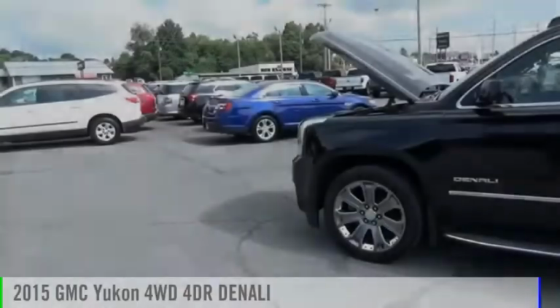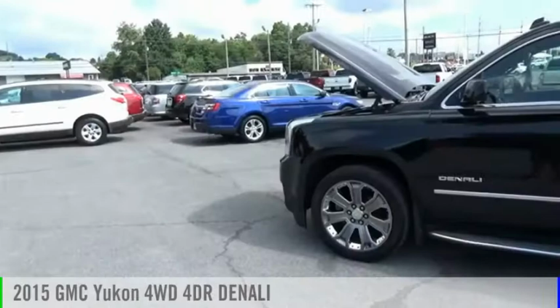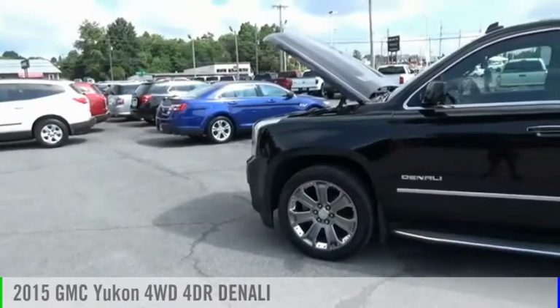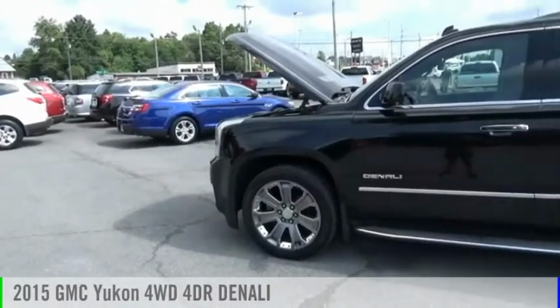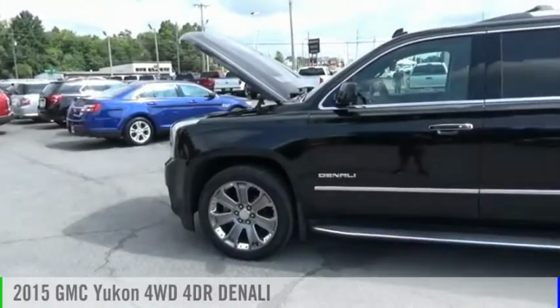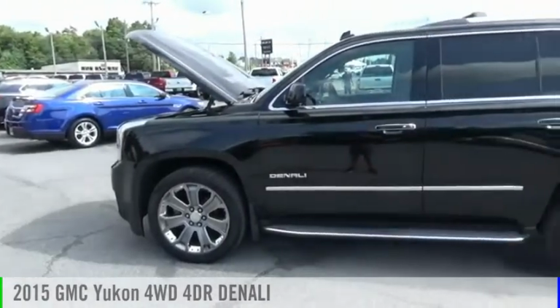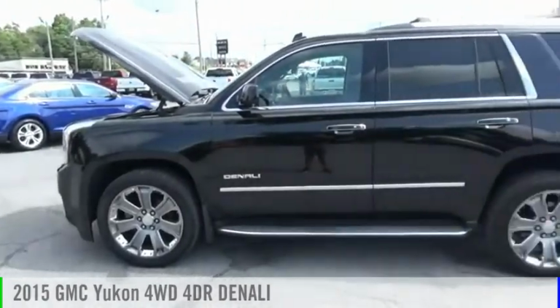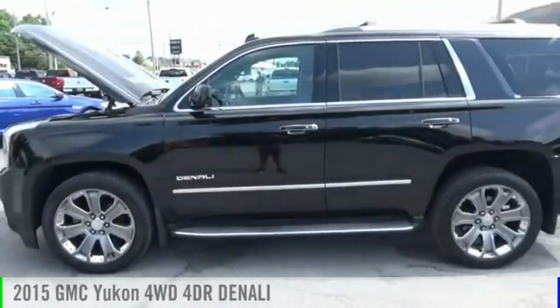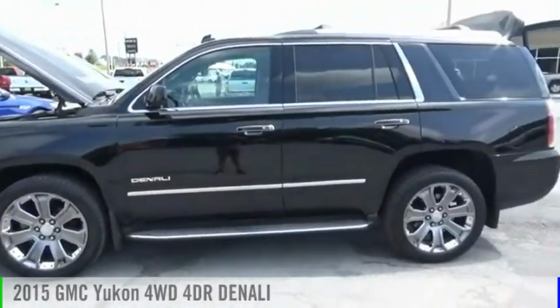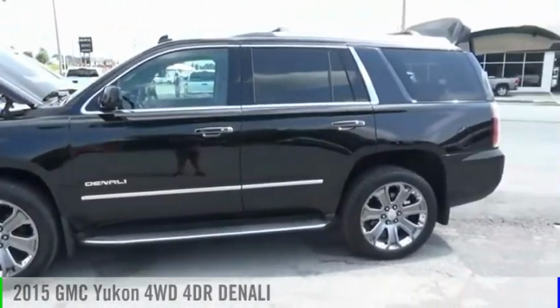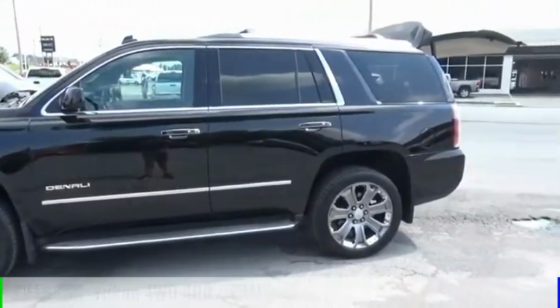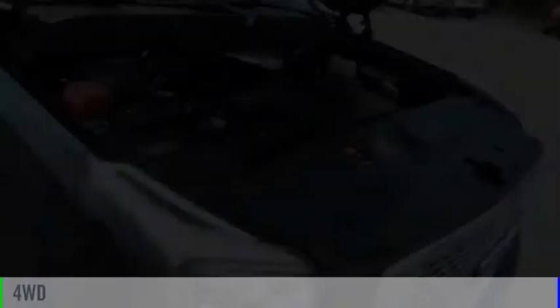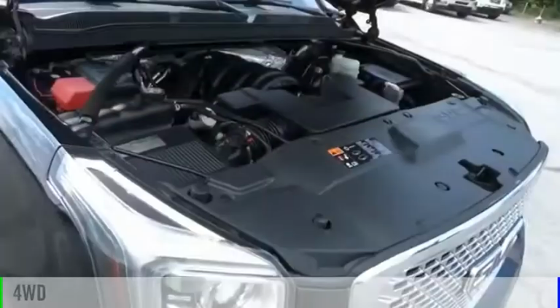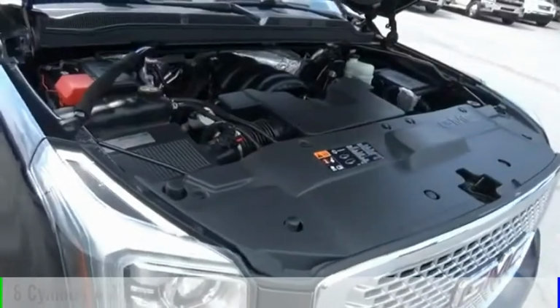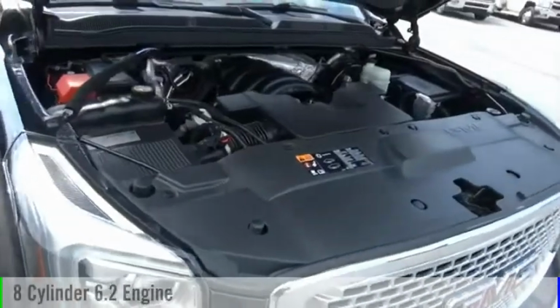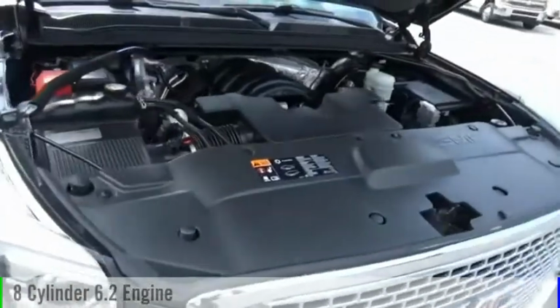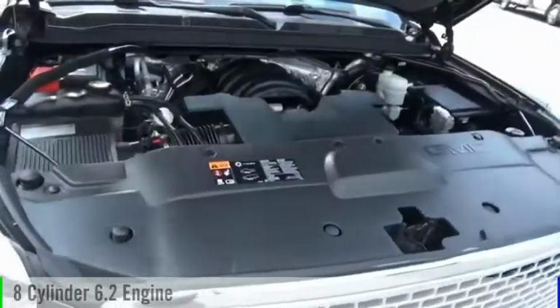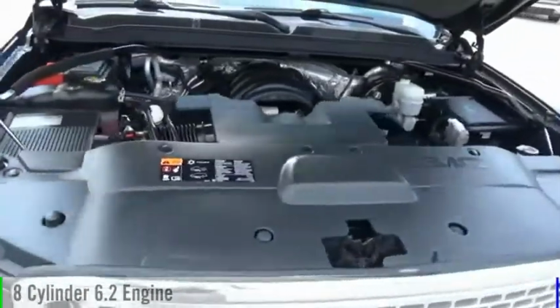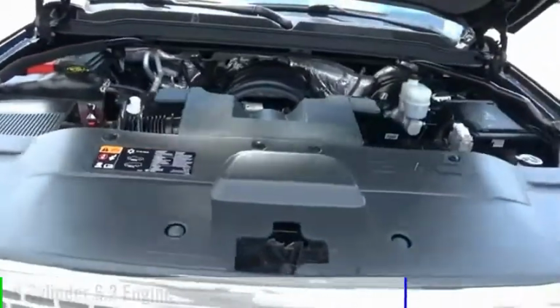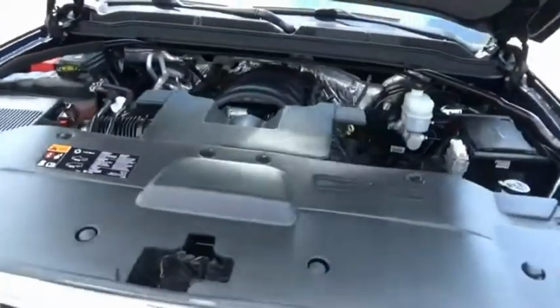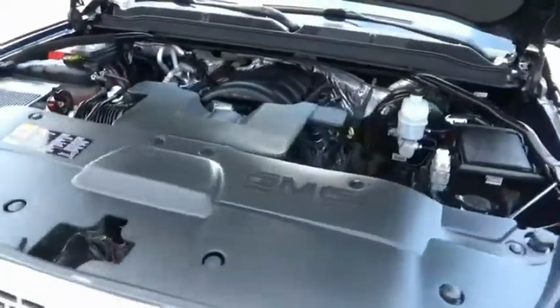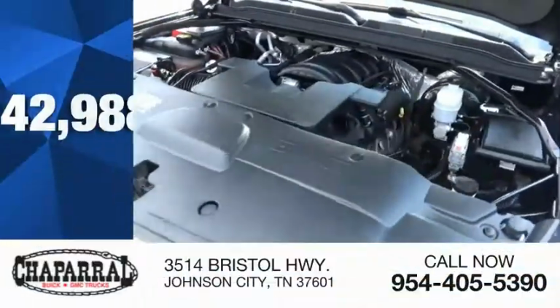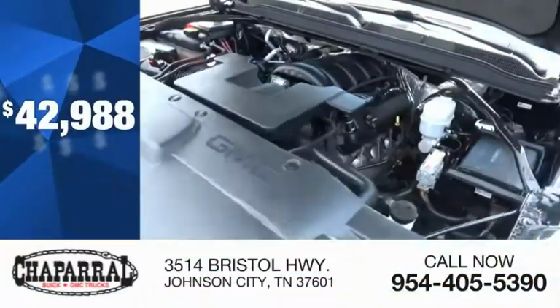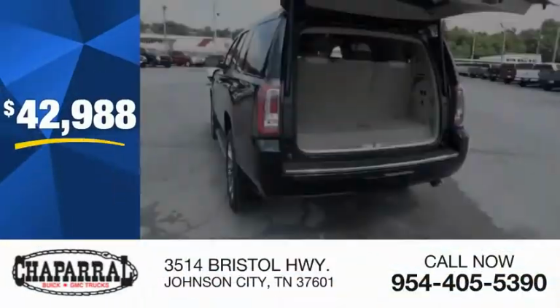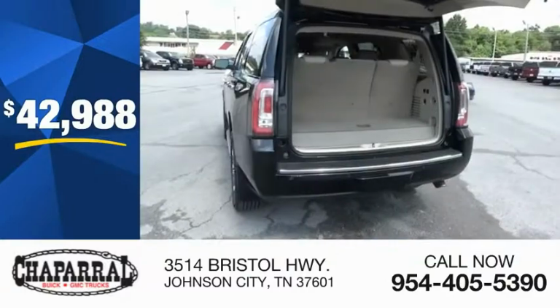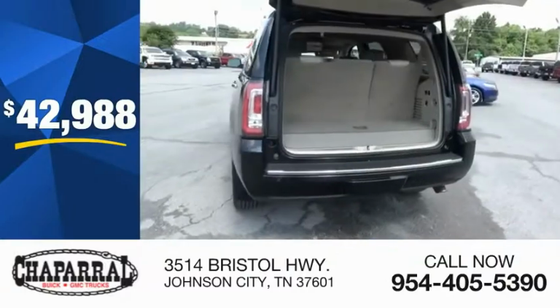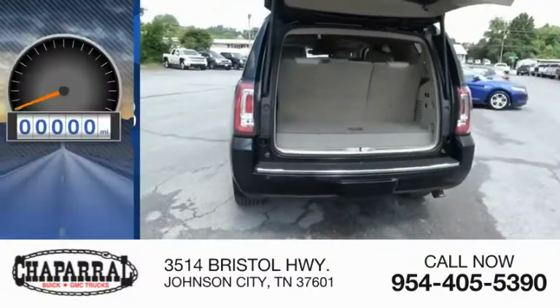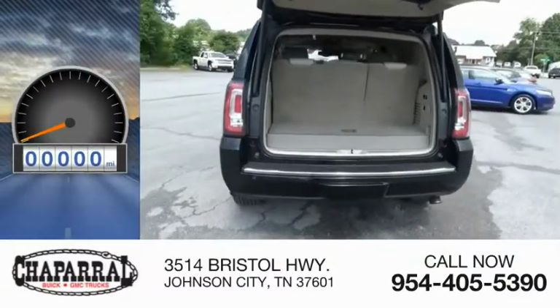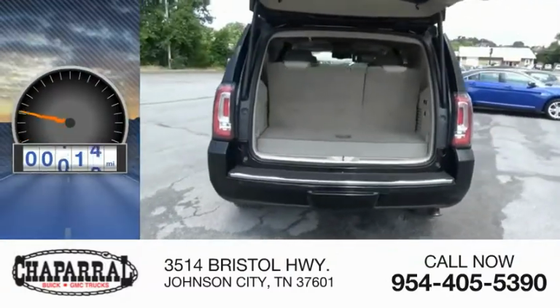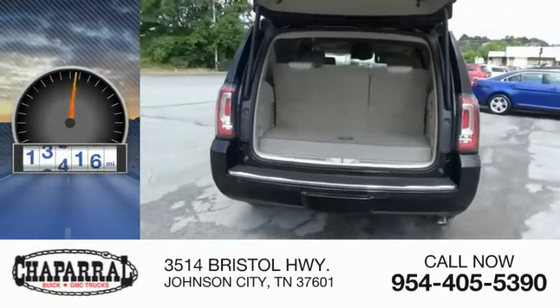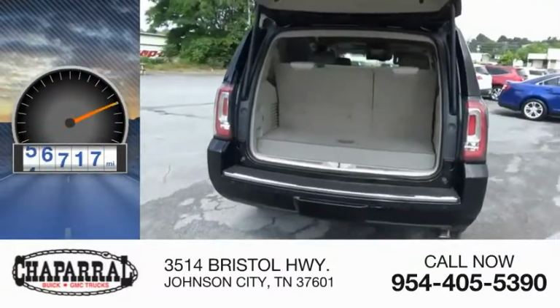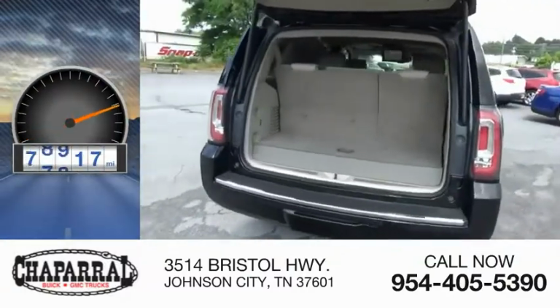Come test drive the 2015 Yukon. This vehicle is powered by a four-wheel drive, eight-cylinder, 6.2-liter engine, and is priced below $45,000. This vehicle has less than 90,000 miles.